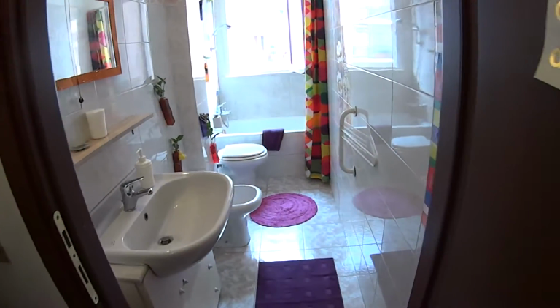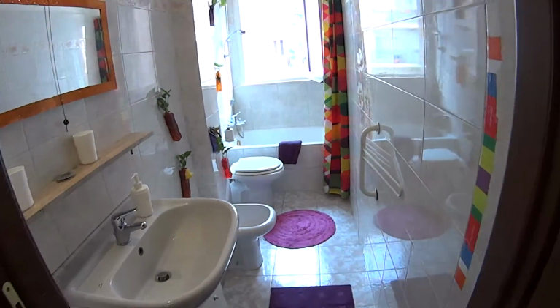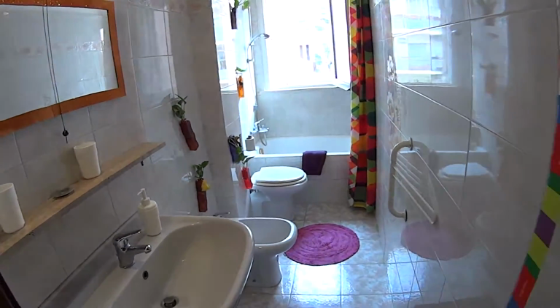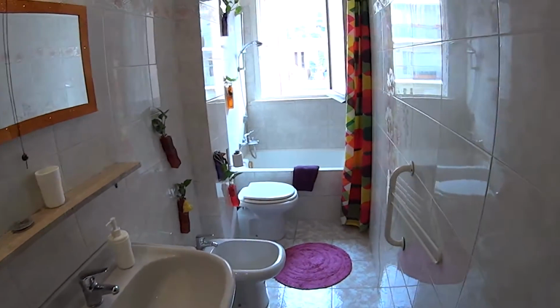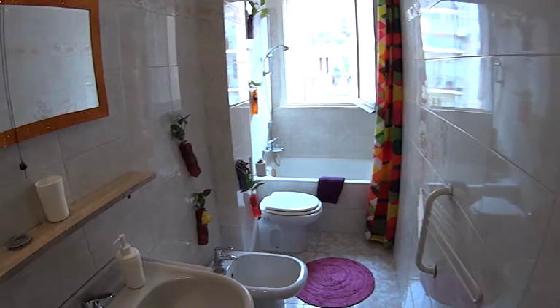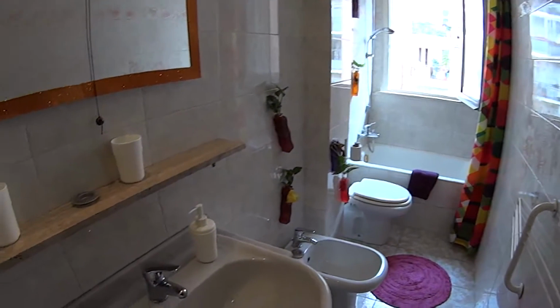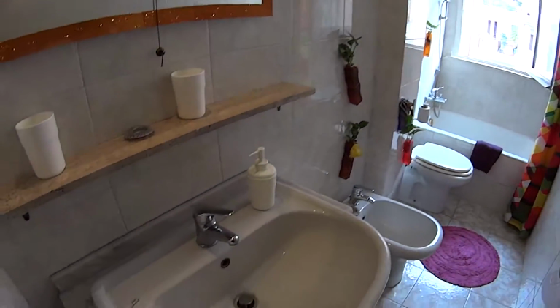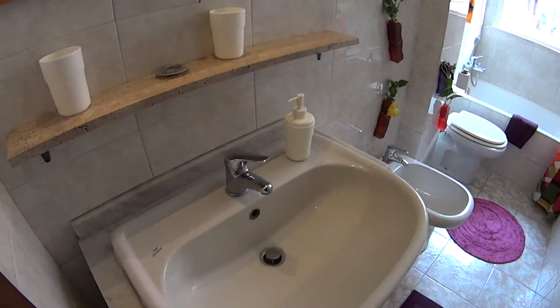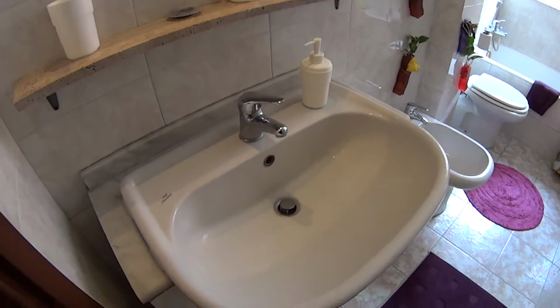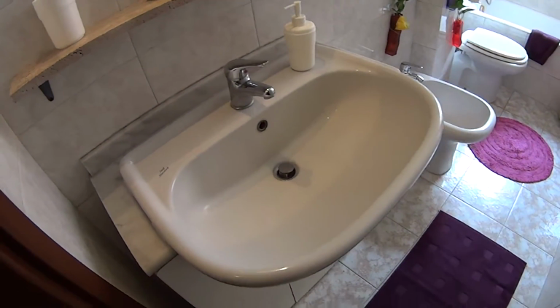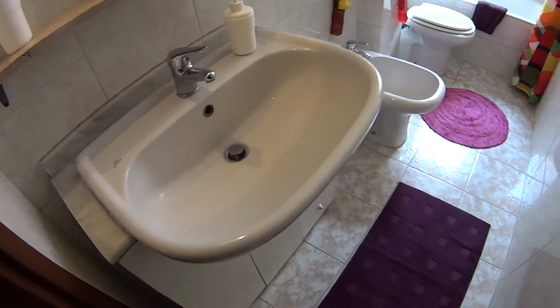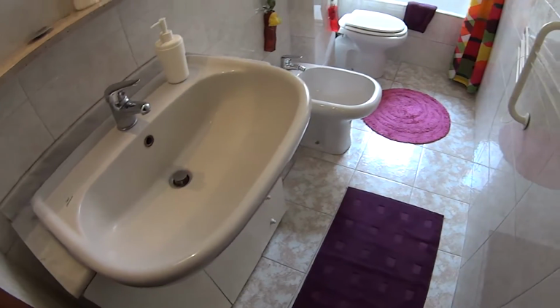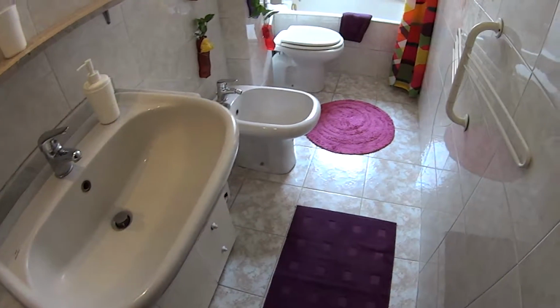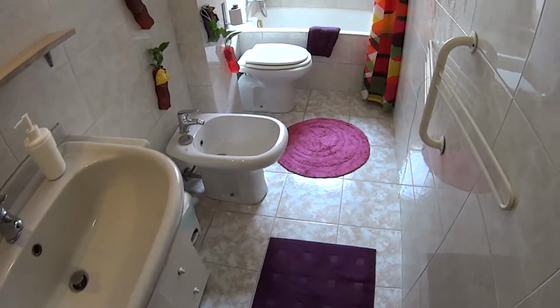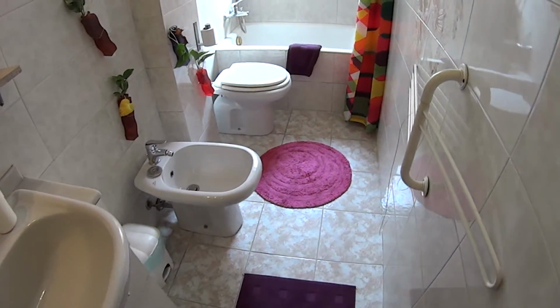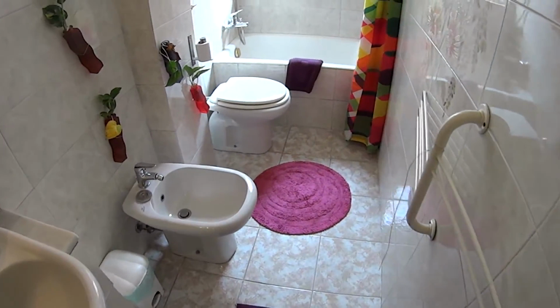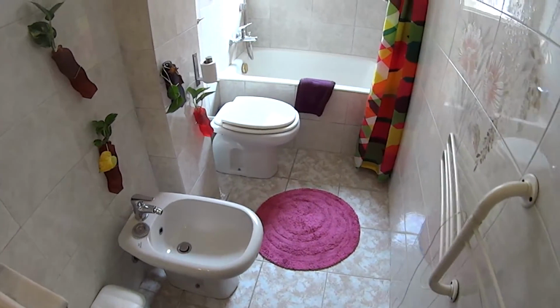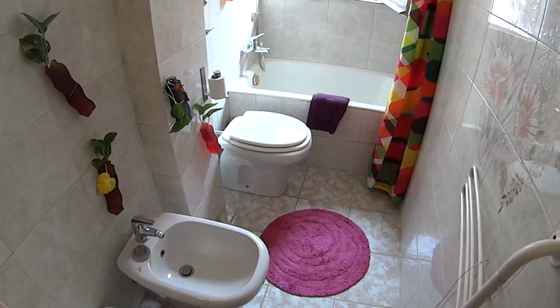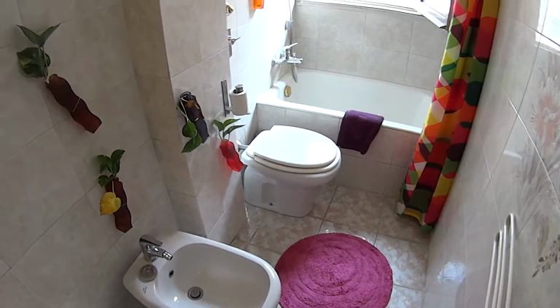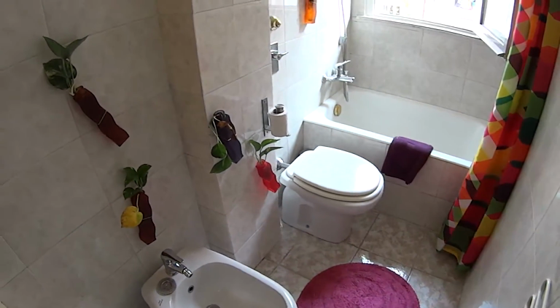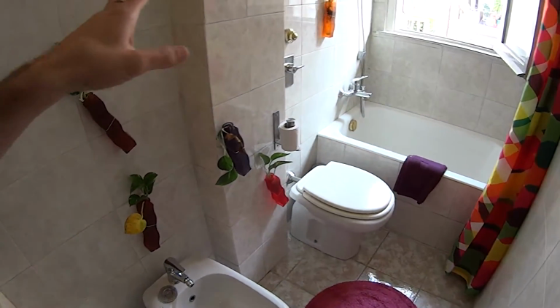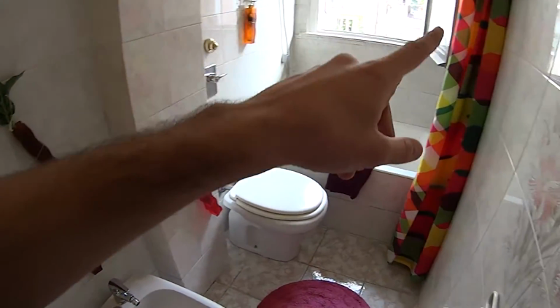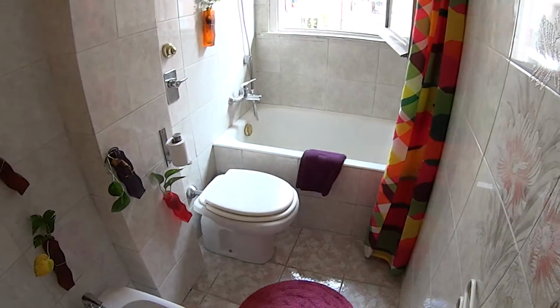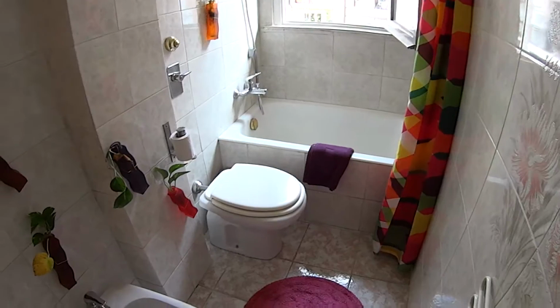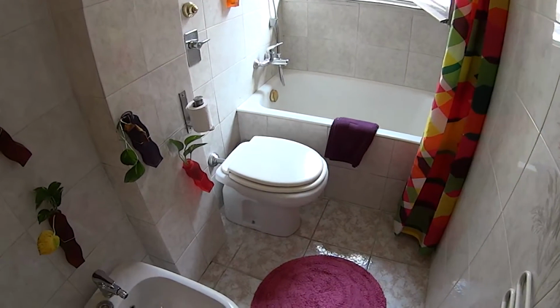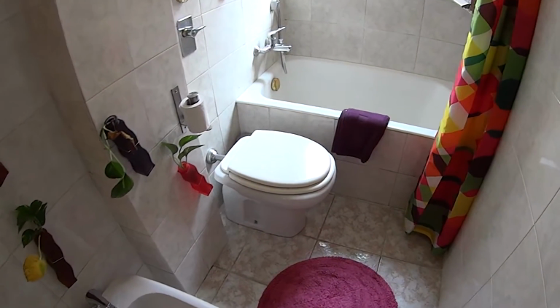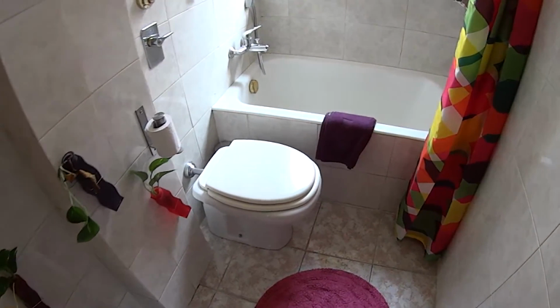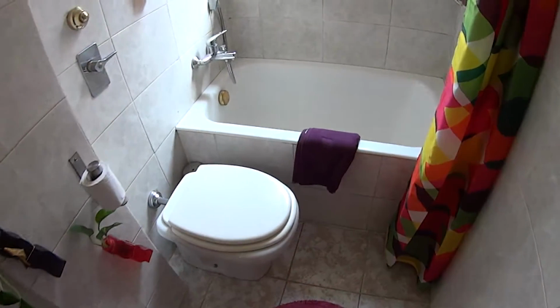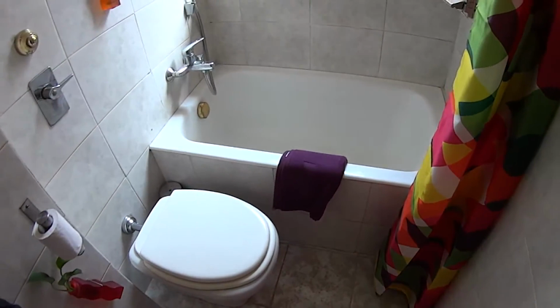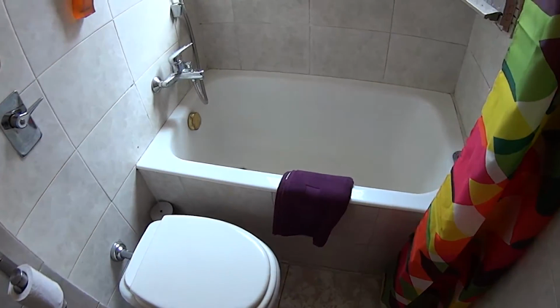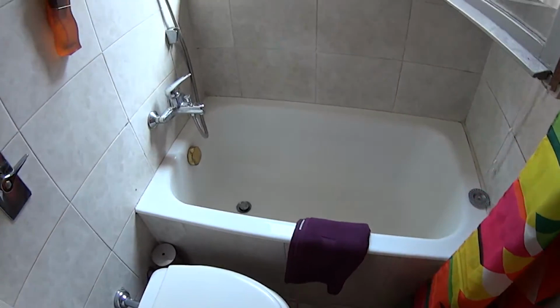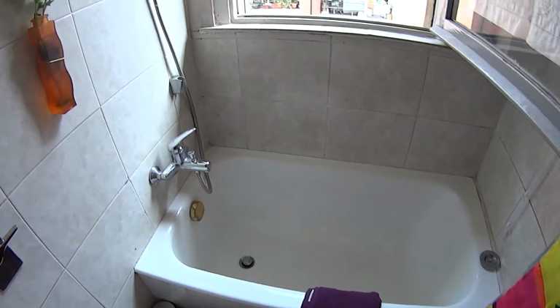It's very bright. We see the sink and the toilet, some very colourful touches all around, and the bathtub with shower.